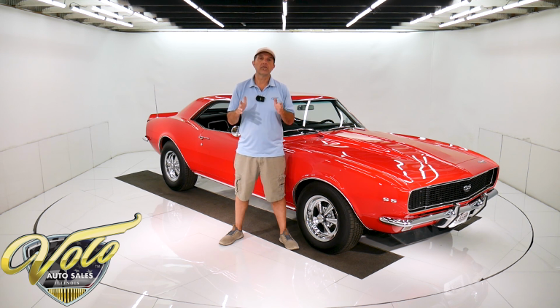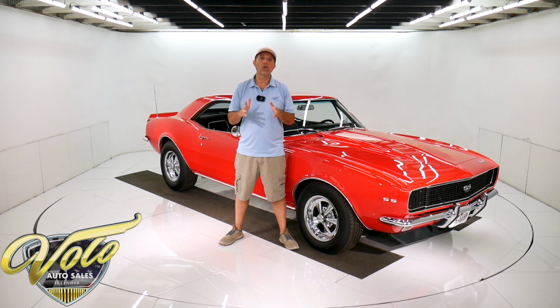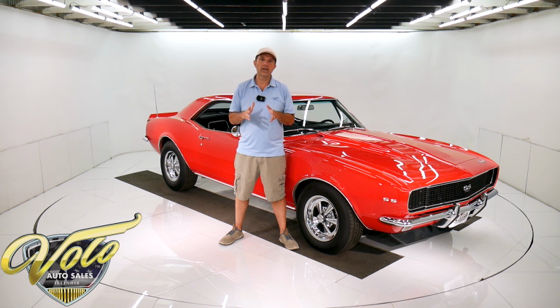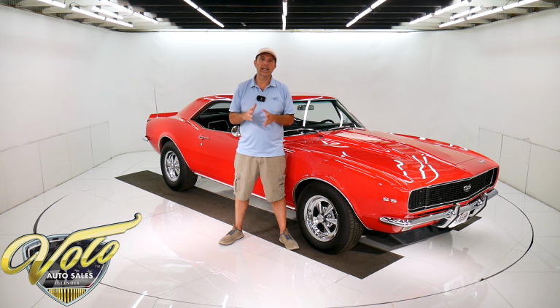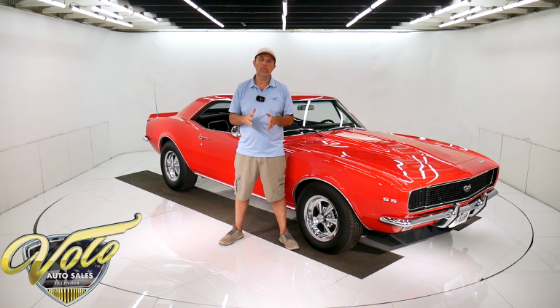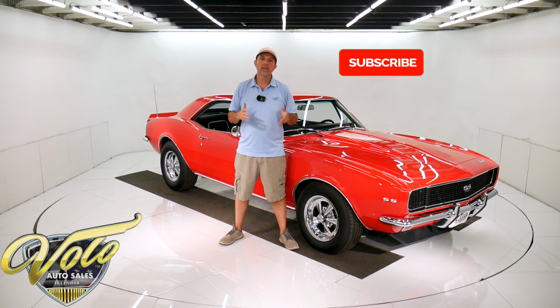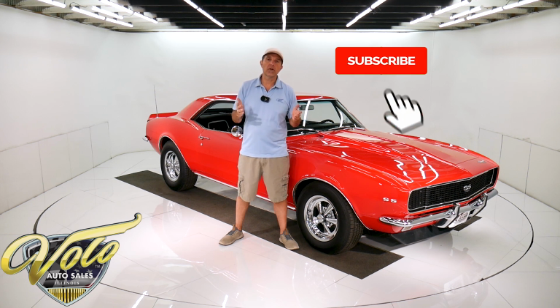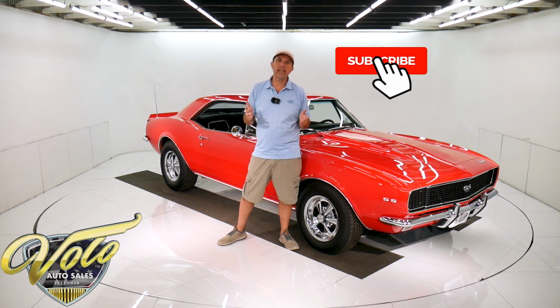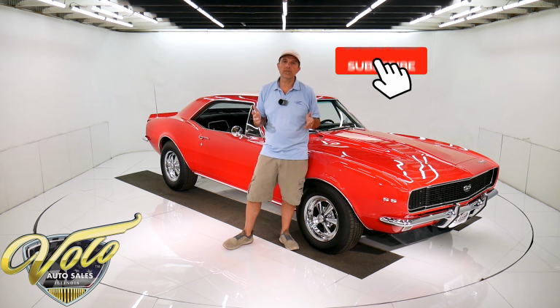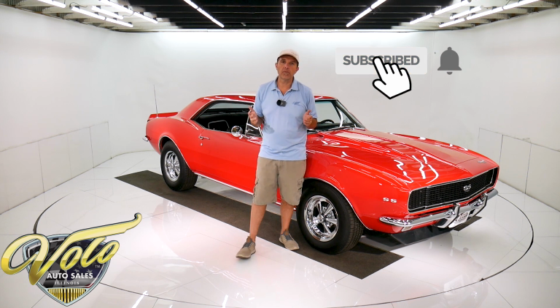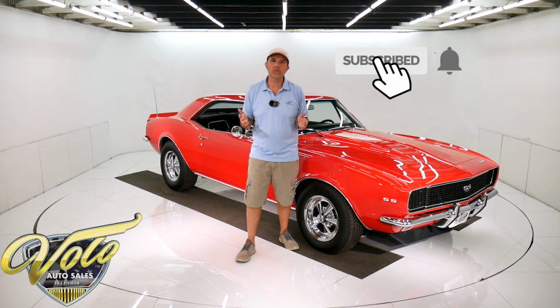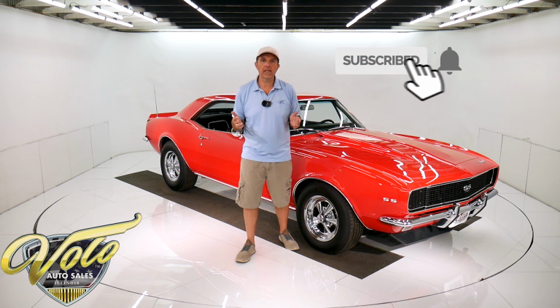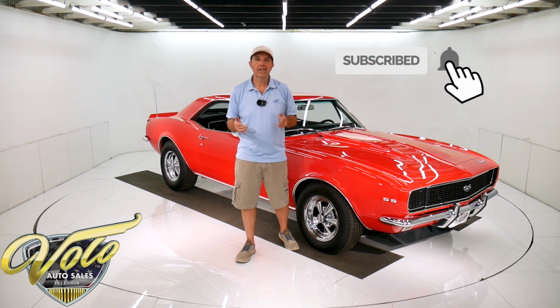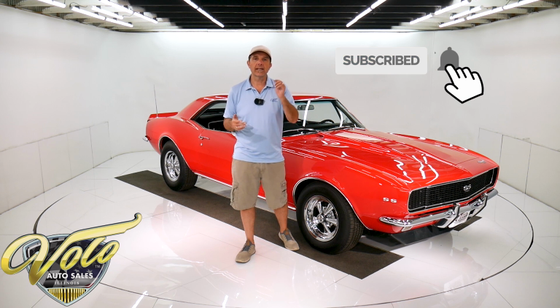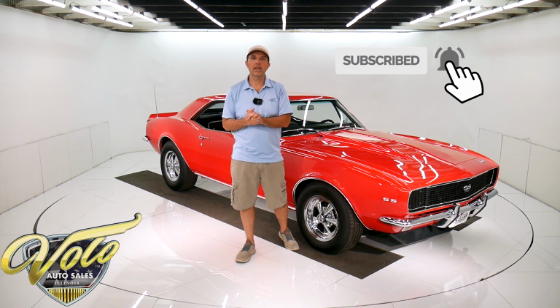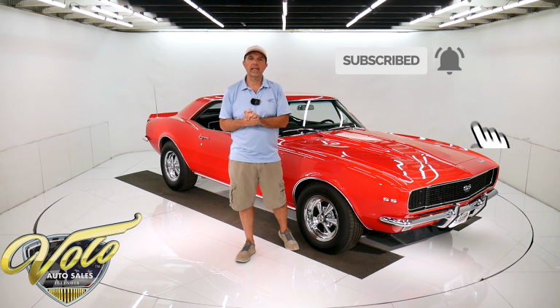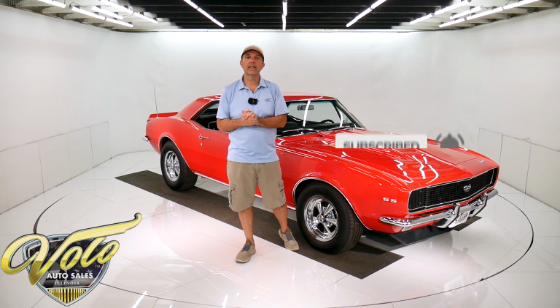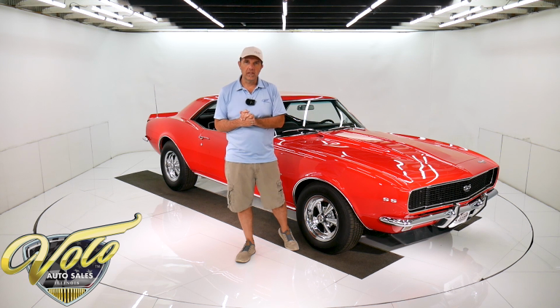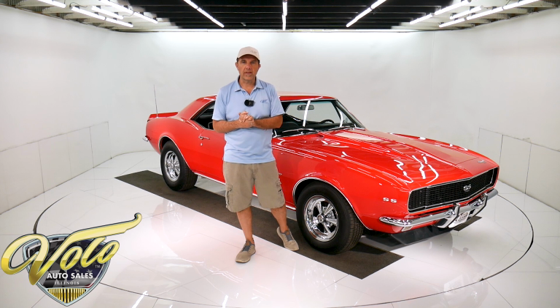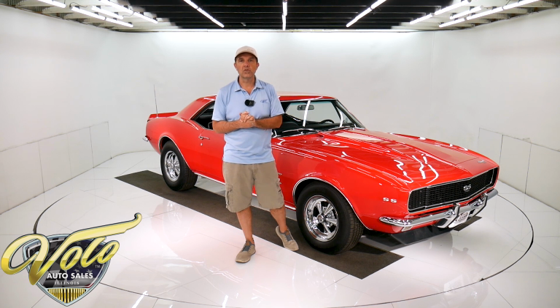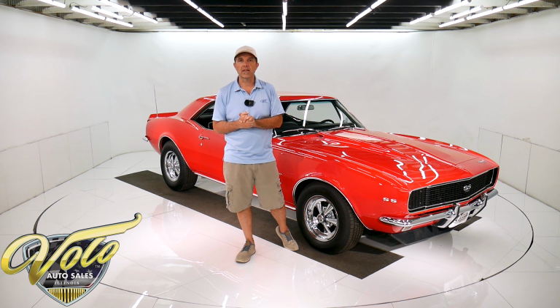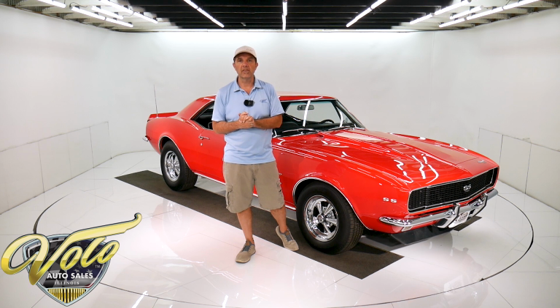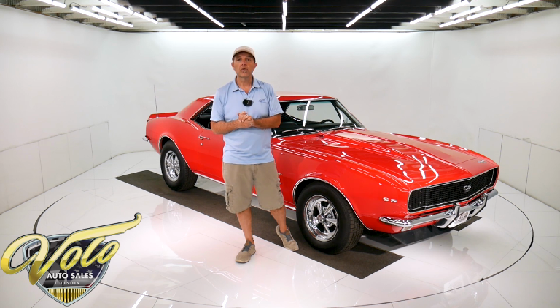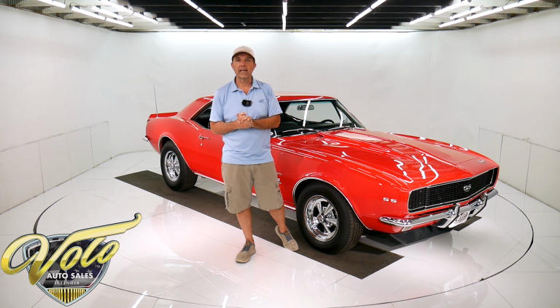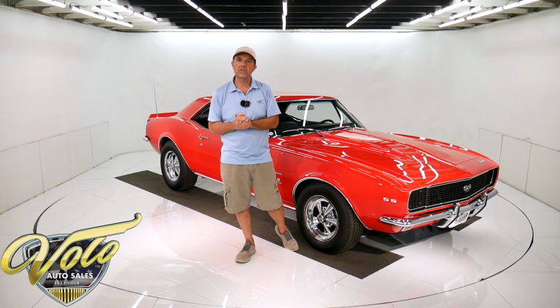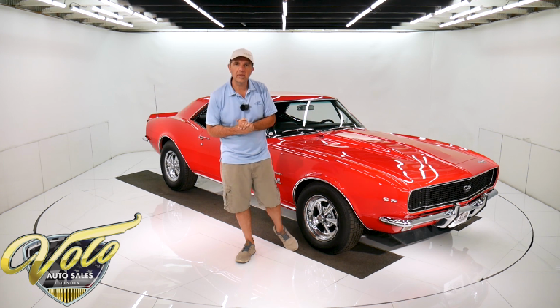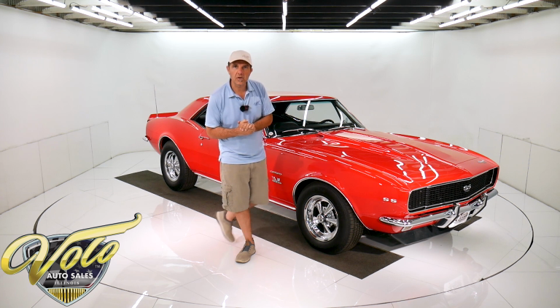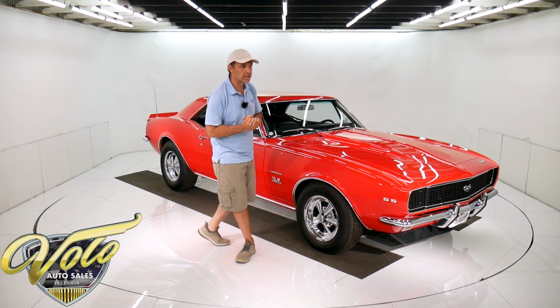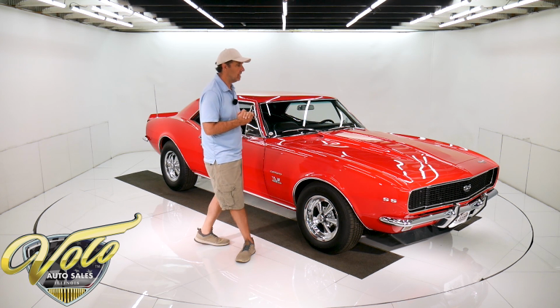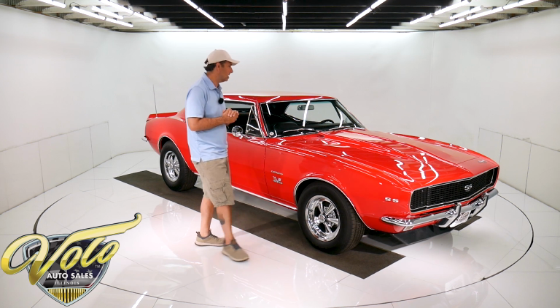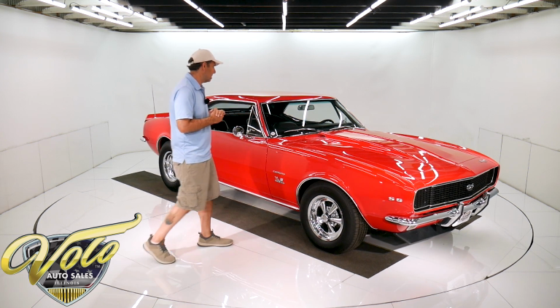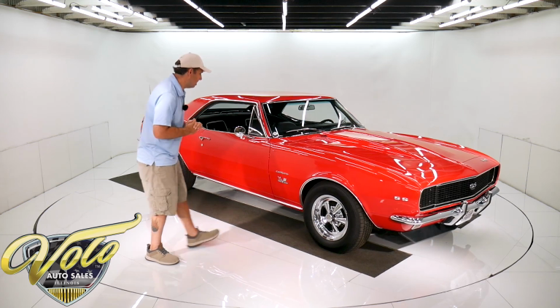Visit volocars.com. If you enjoy our videos, subscribe to our YouTube channel, click on the bell icon — you'll be notified as new ones come out. But right now, please join me. Let's go for a spin in this sexy Camaro.